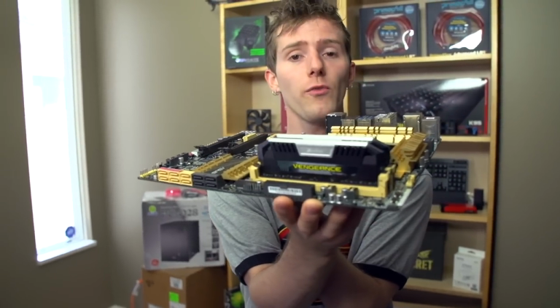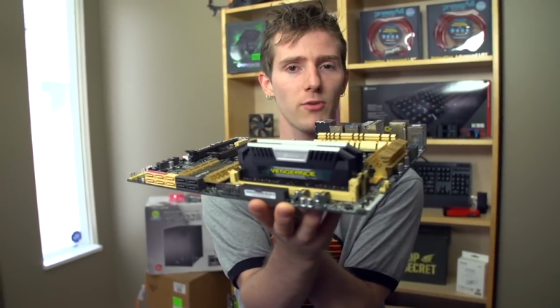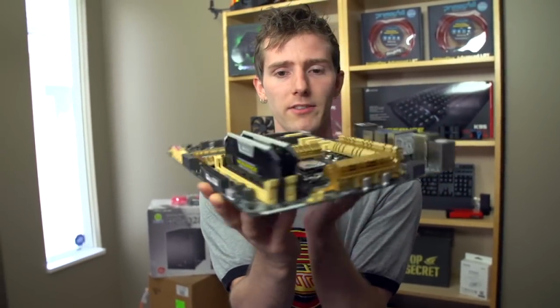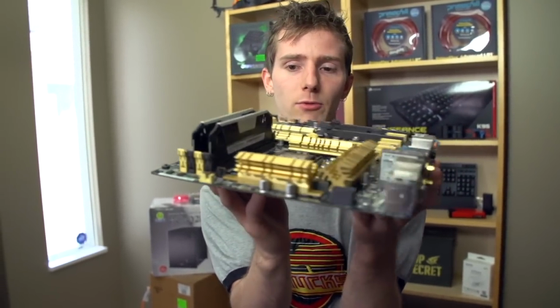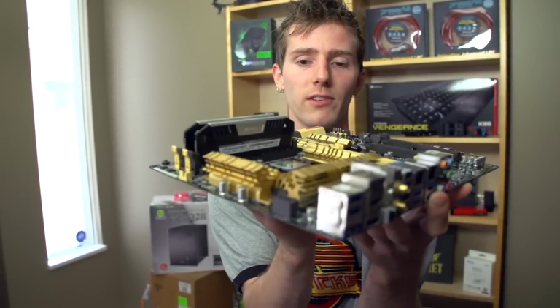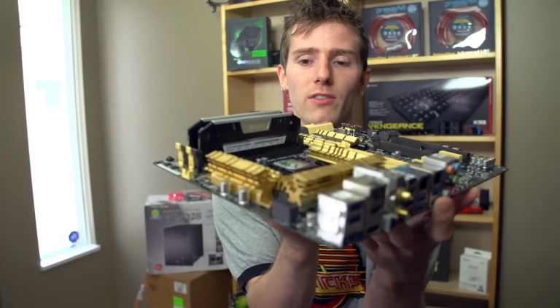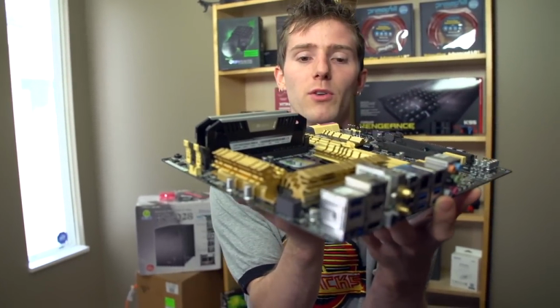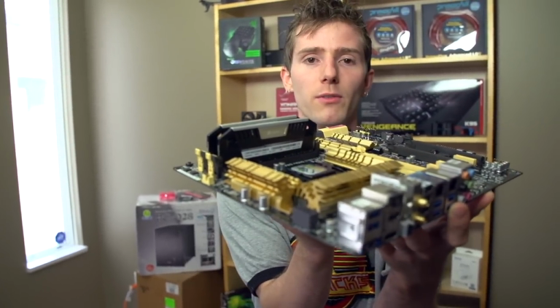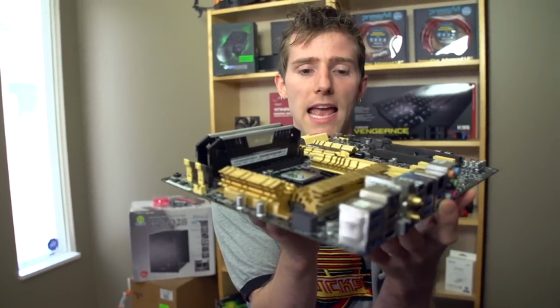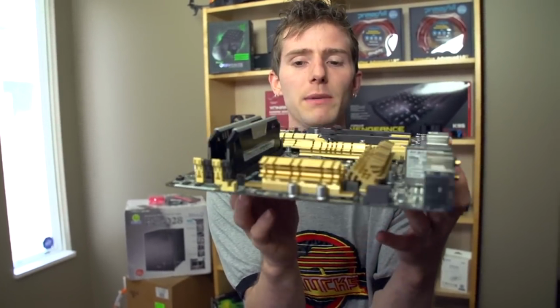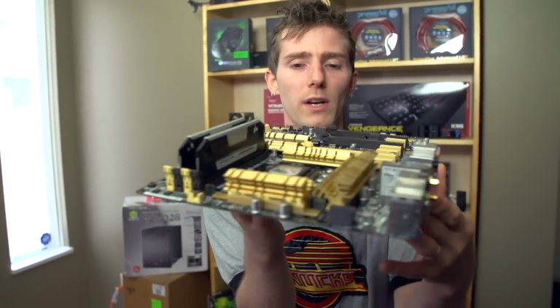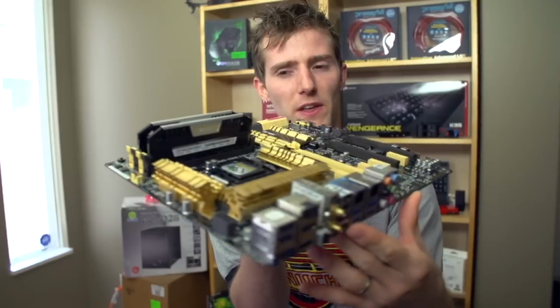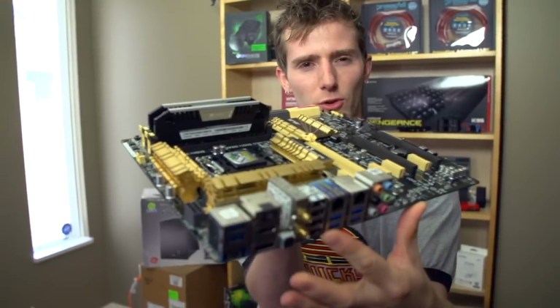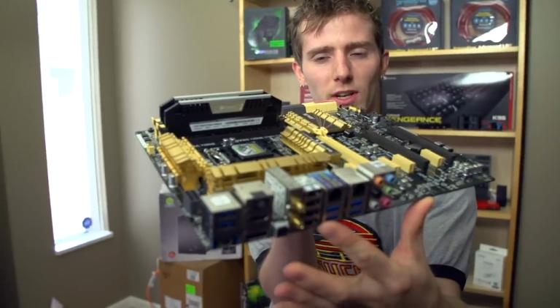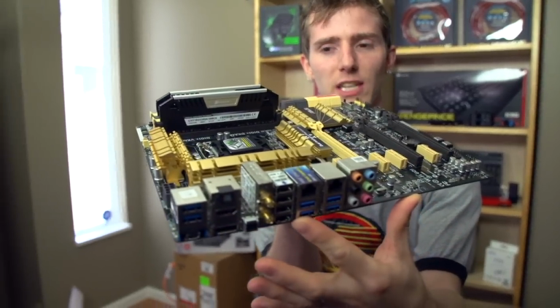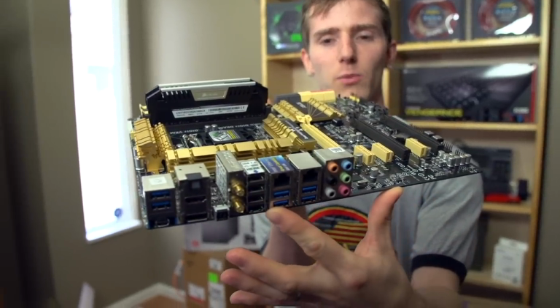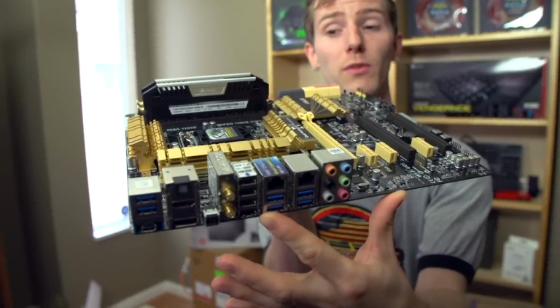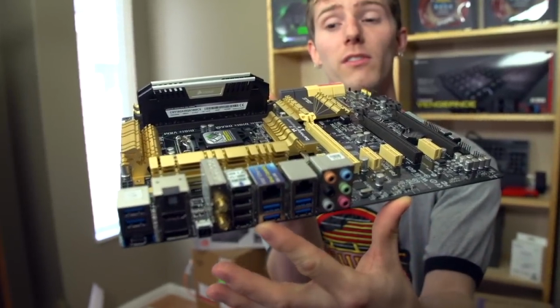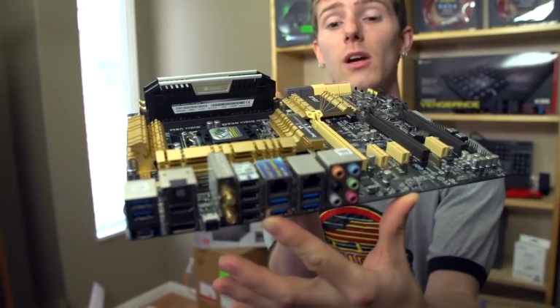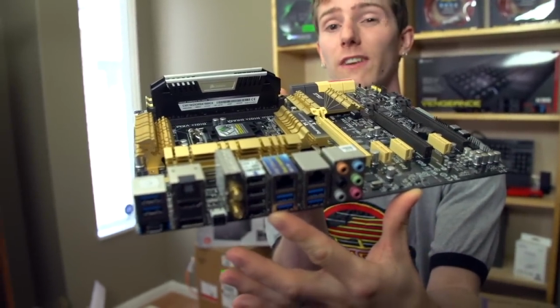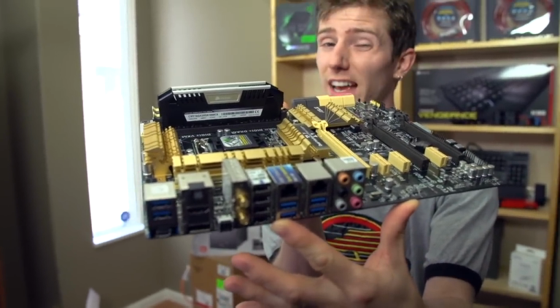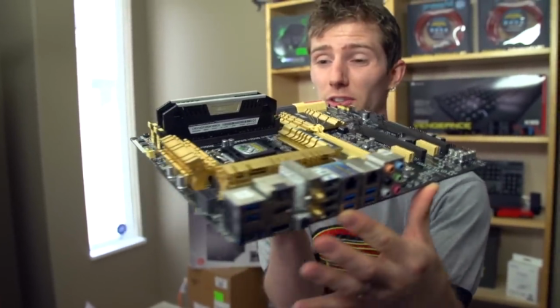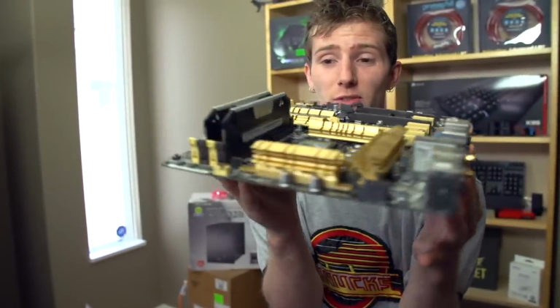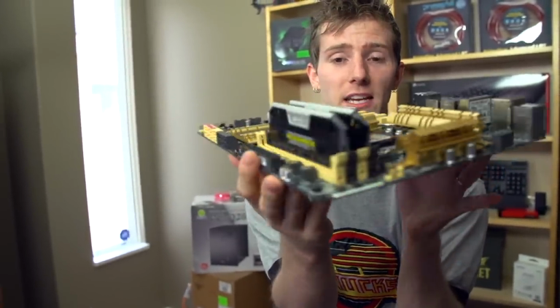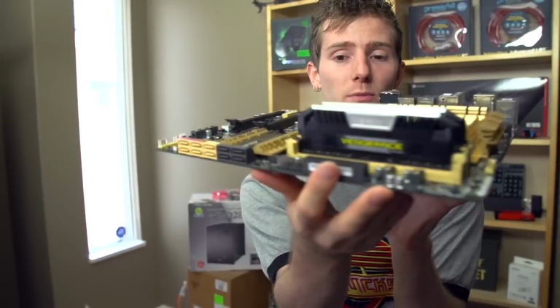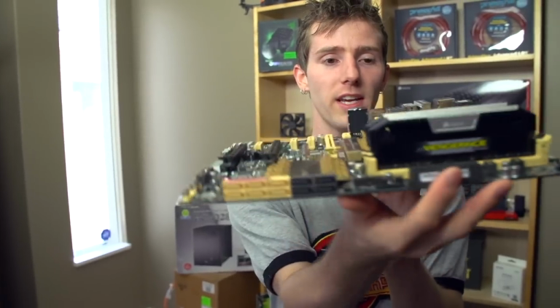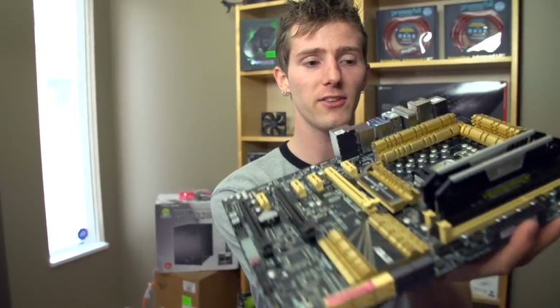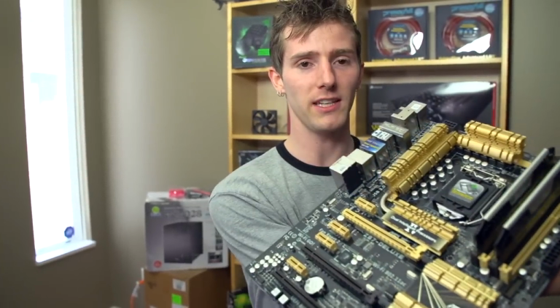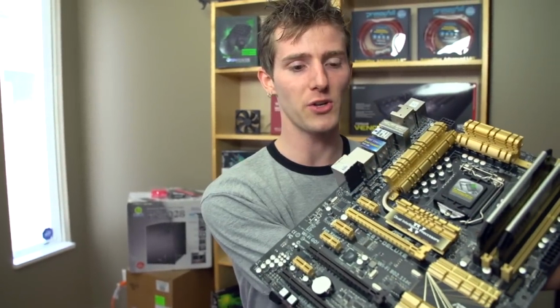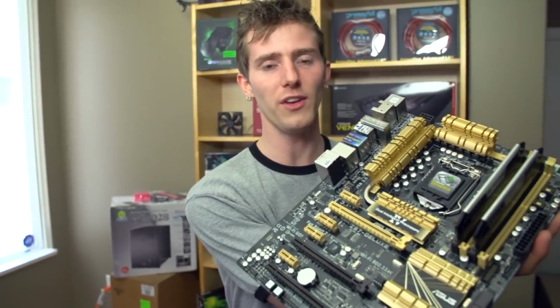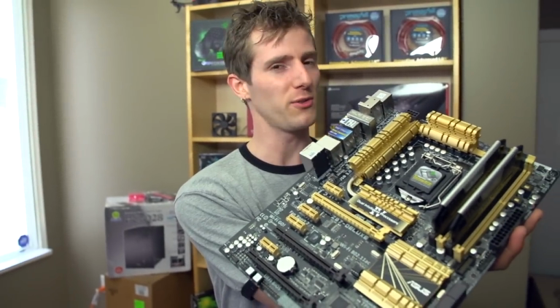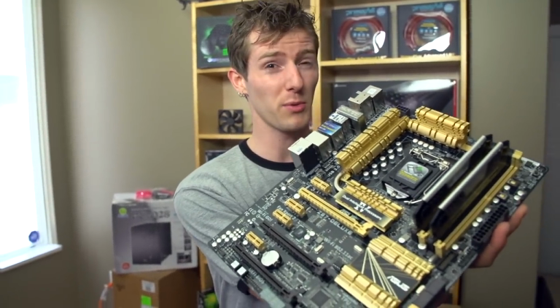Don't forget to subscribe to Linus Tech Tips for more unboxings, reviews, and other computer videos. Let me know if you think this two-tone color scheme kind of works with the gold and silver, or if I should have asked Corsair for a gold memory kit to put in the gold ASUS motherboard.